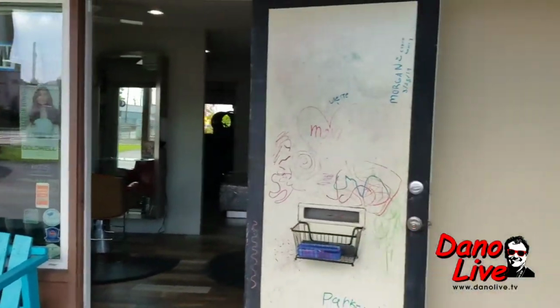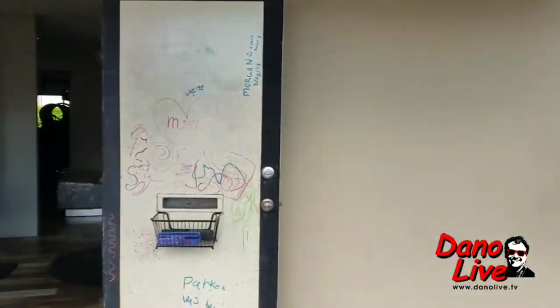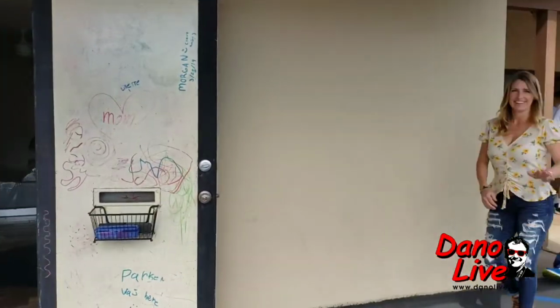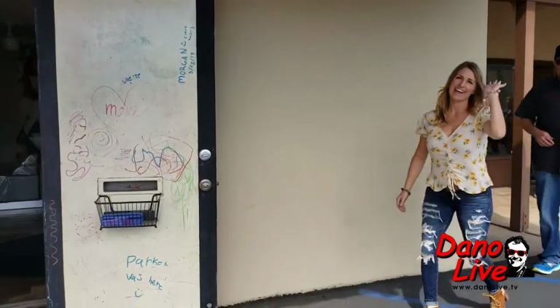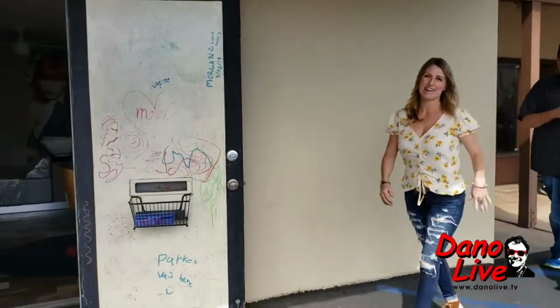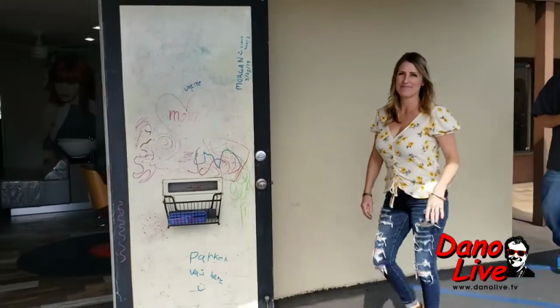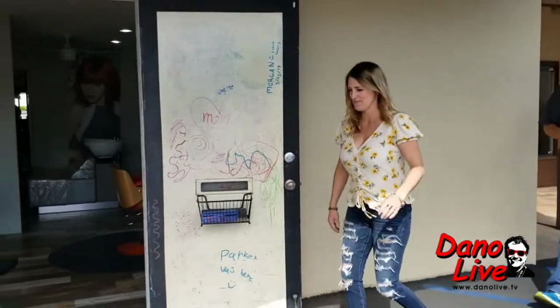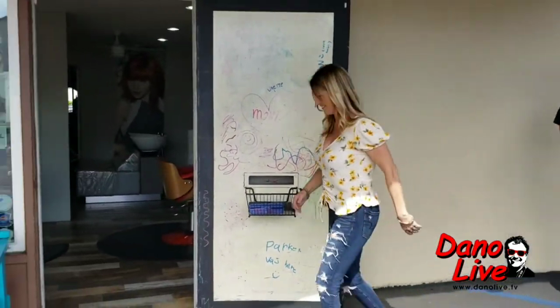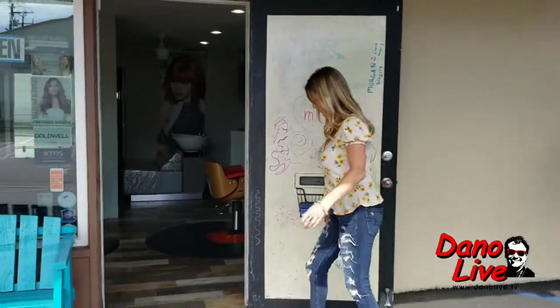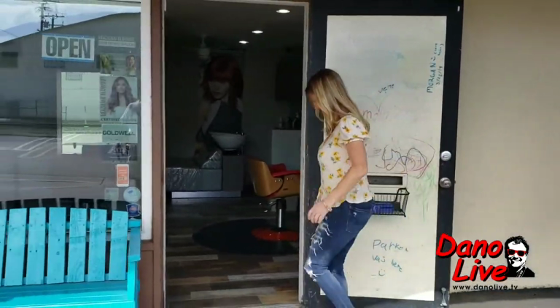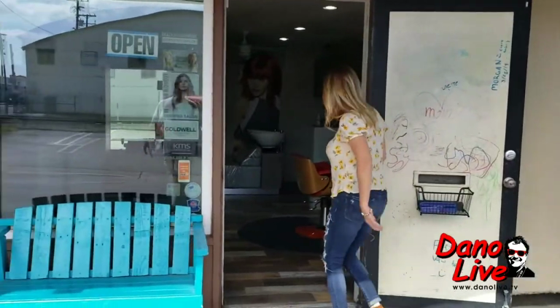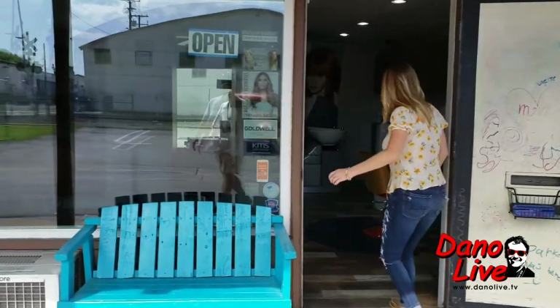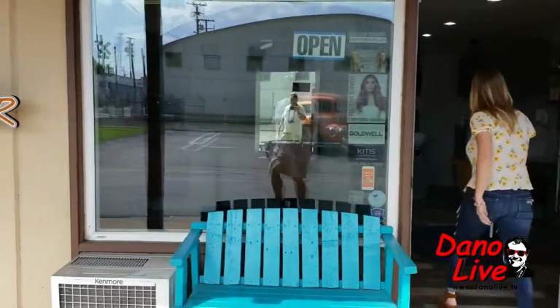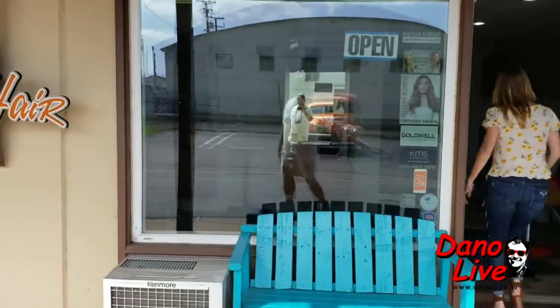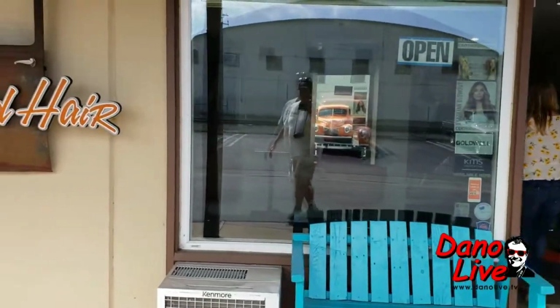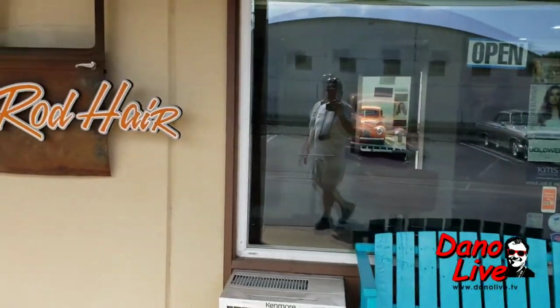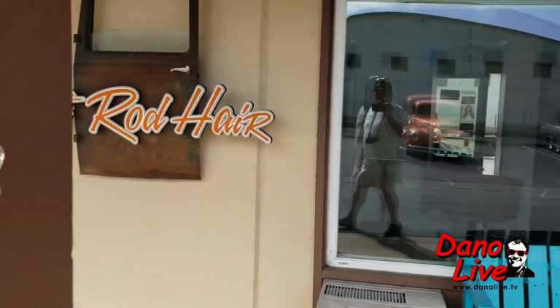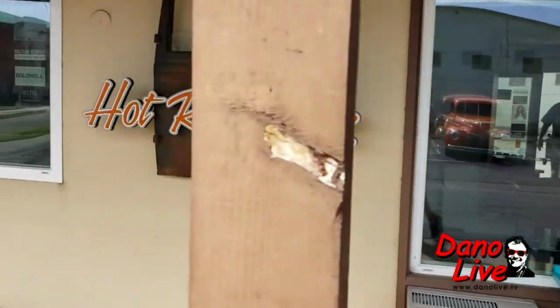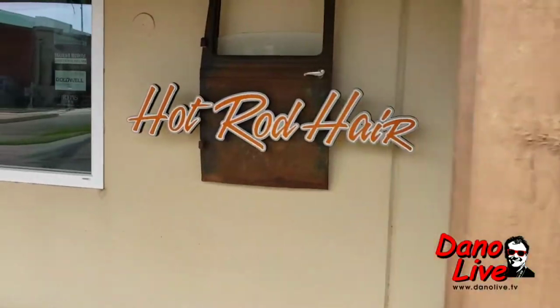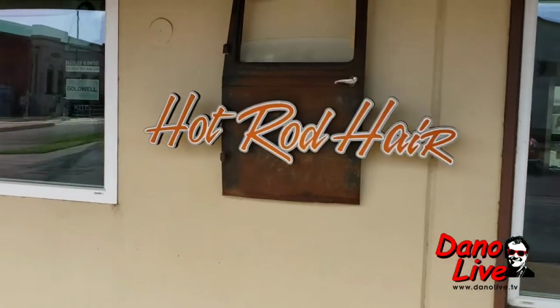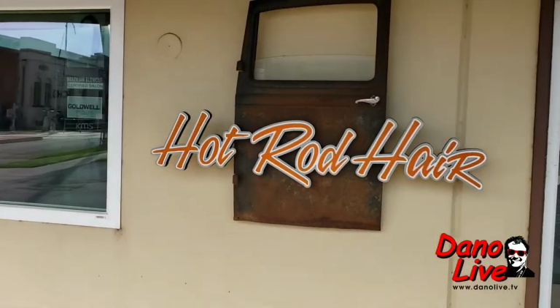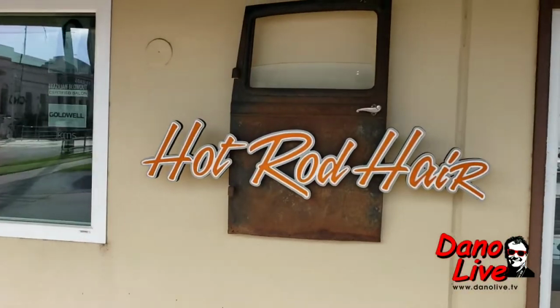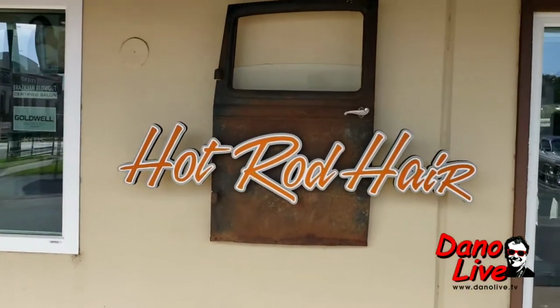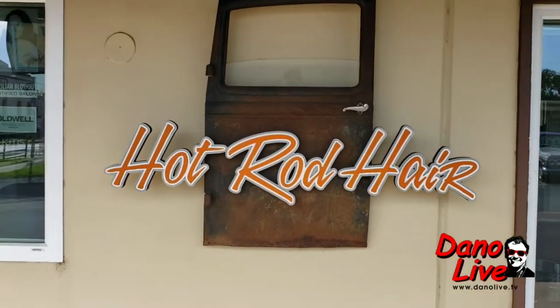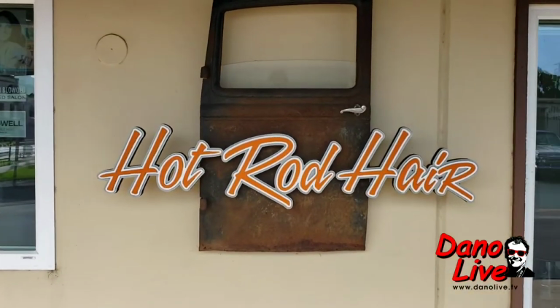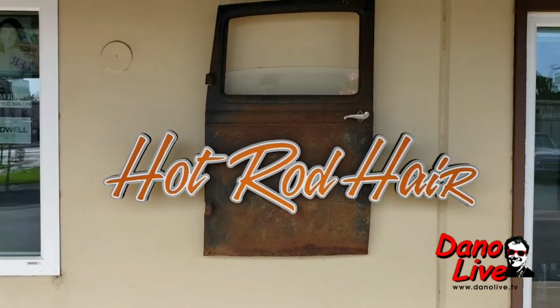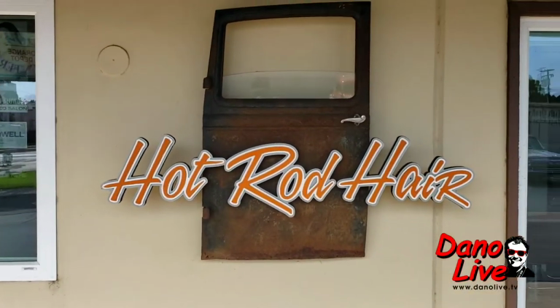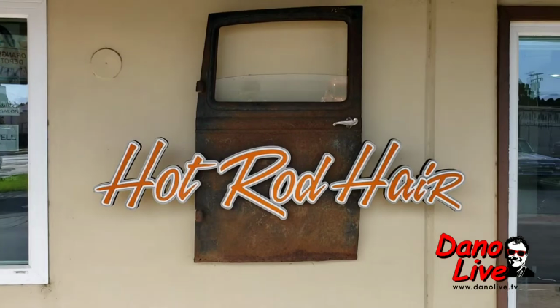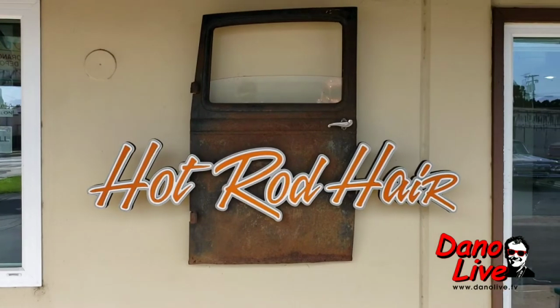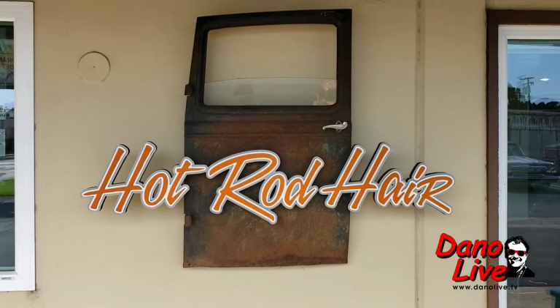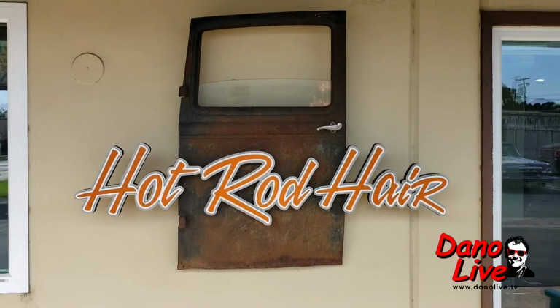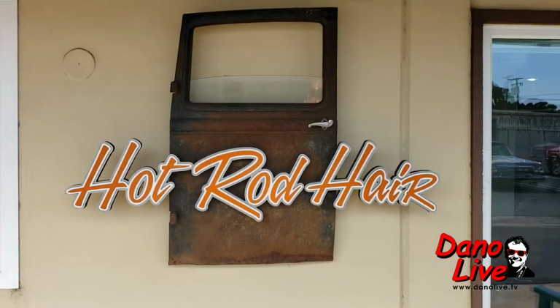Are you the hot rod hairstylist? Wow, cool. He keeps getting my hair color and he keeps screwing it up. How about that? Here's my car thing, man.